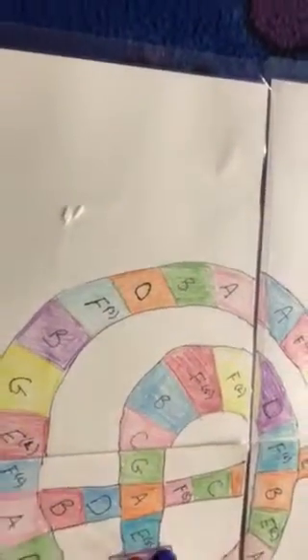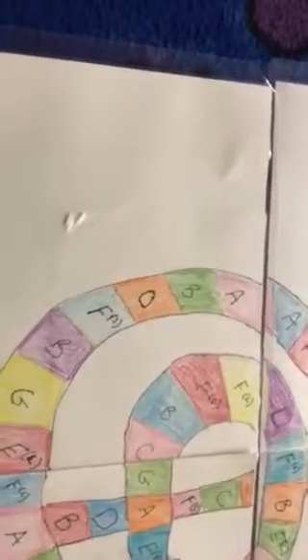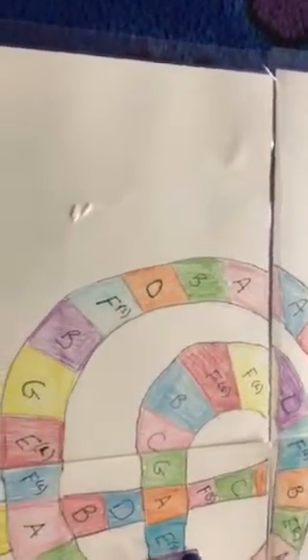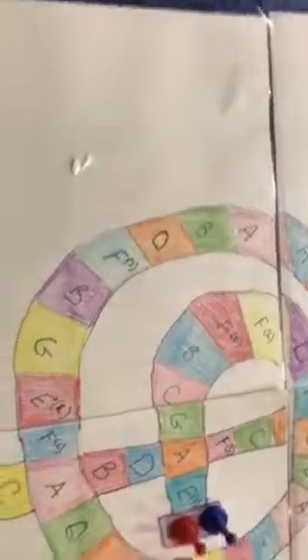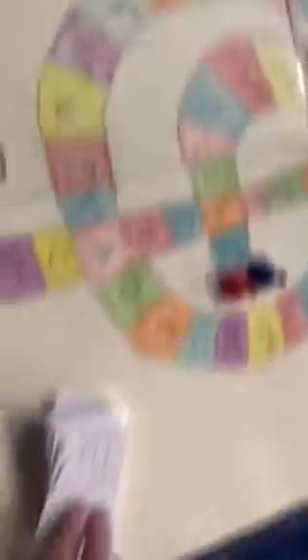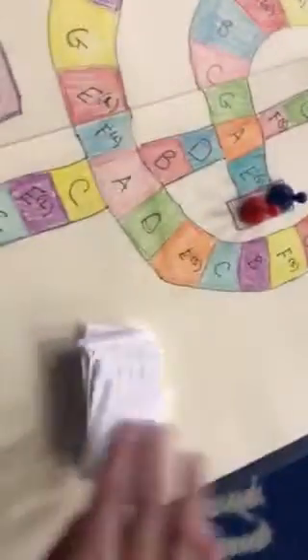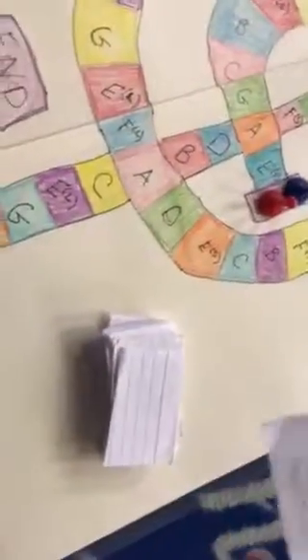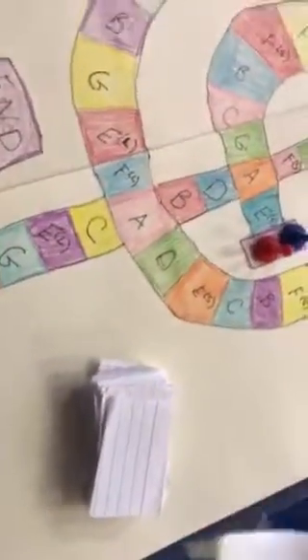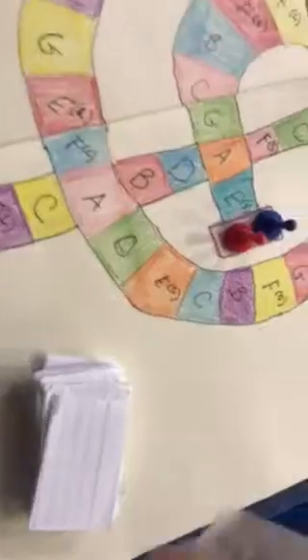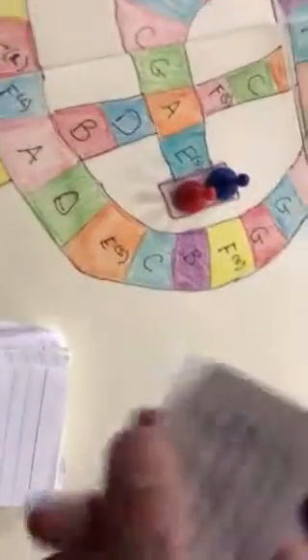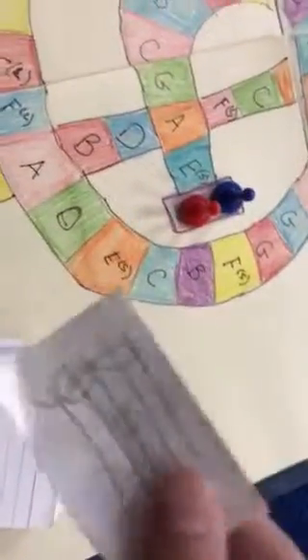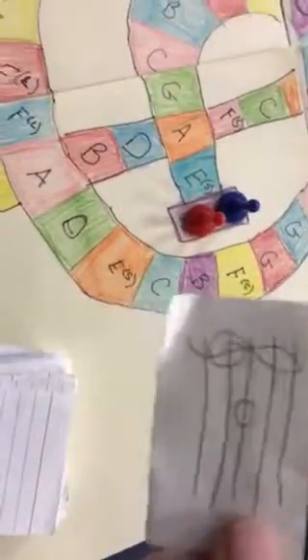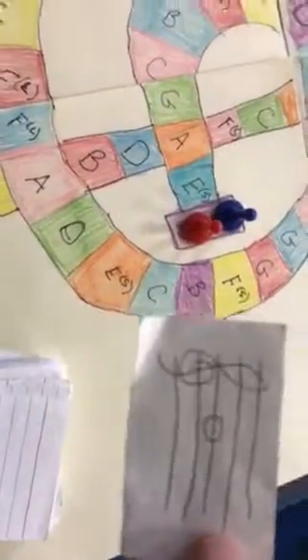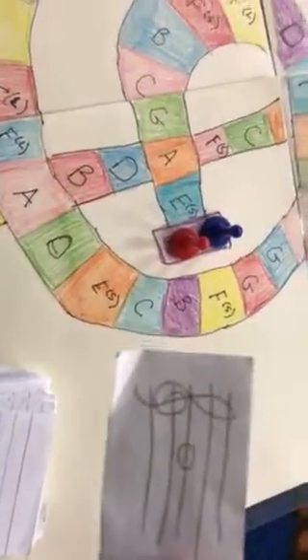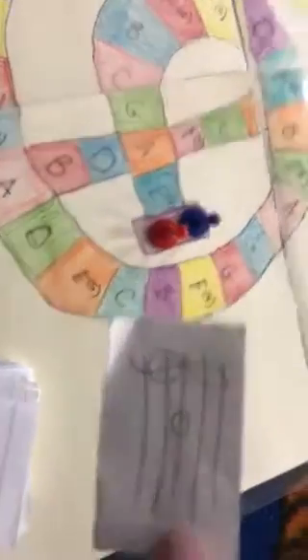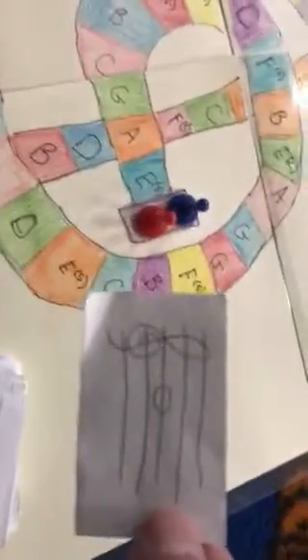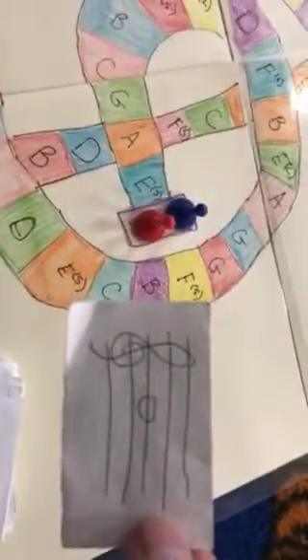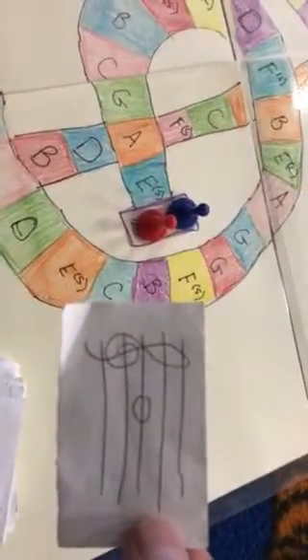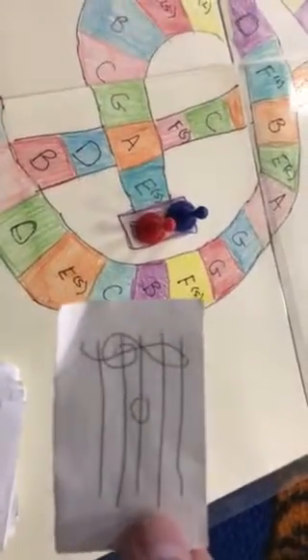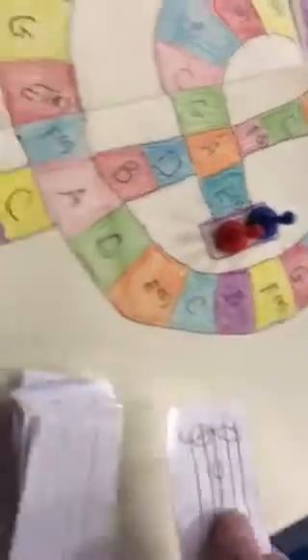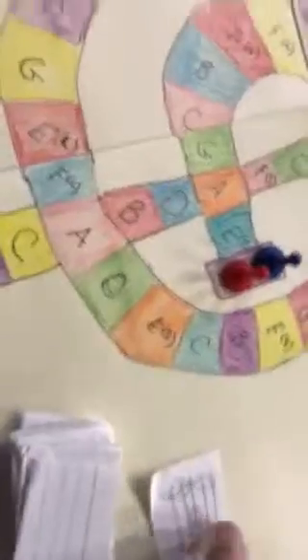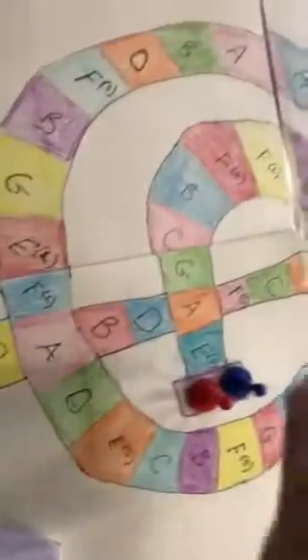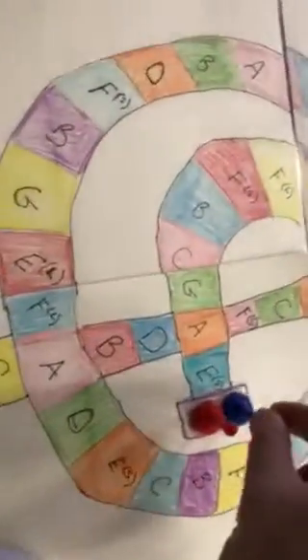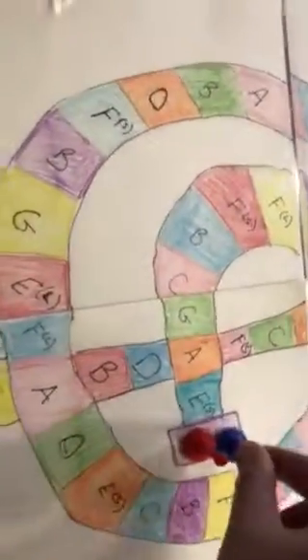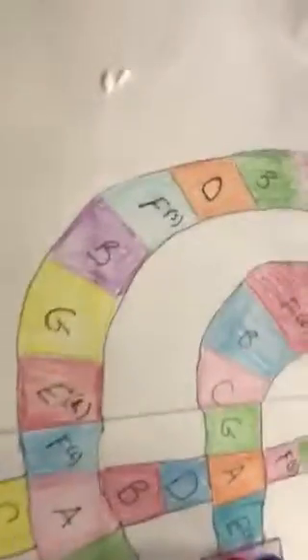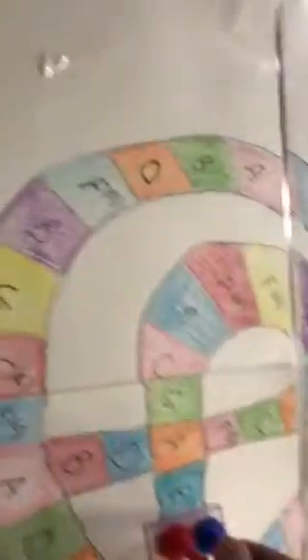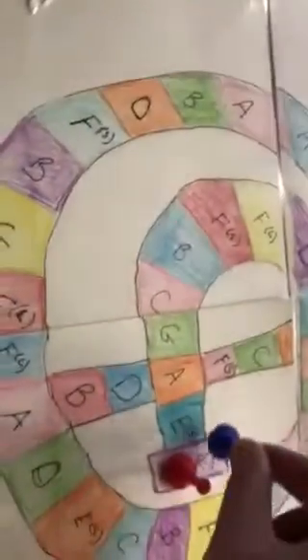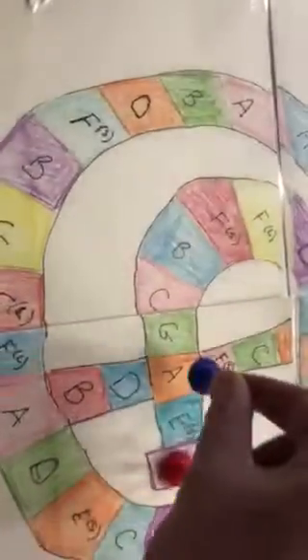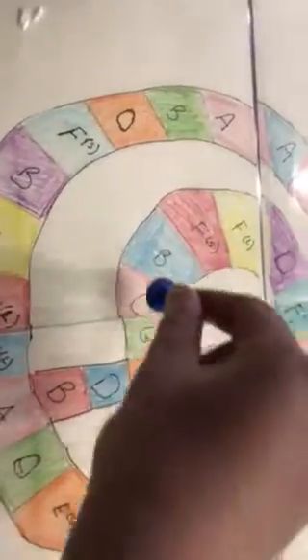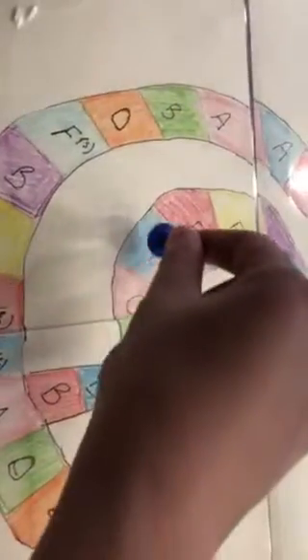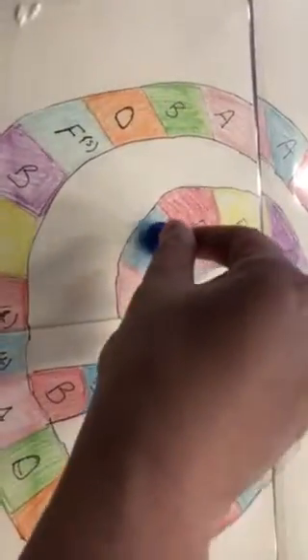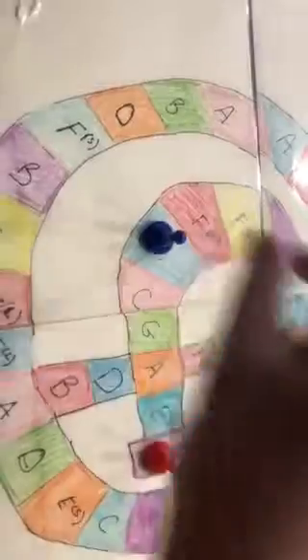The first person would take a card off the top. I noticed that's on the third line, so this is Every Good Boy — B. So I would move my token to the first B in the path, right there.